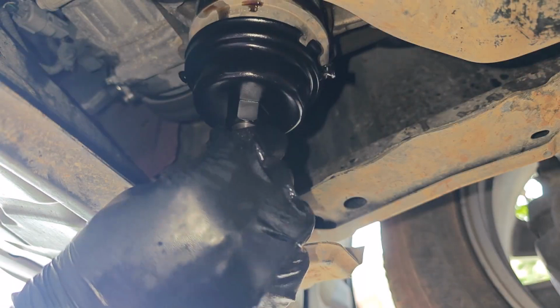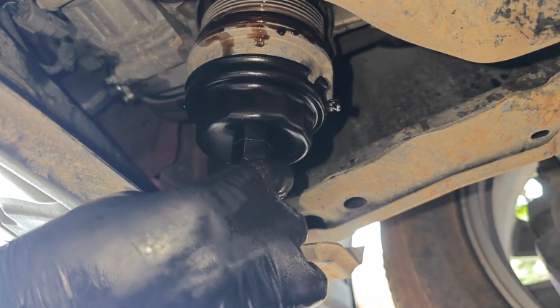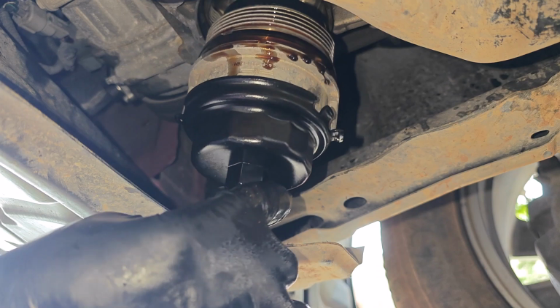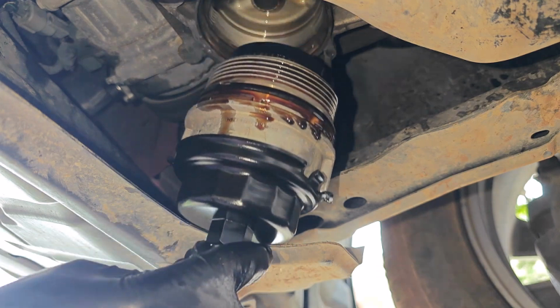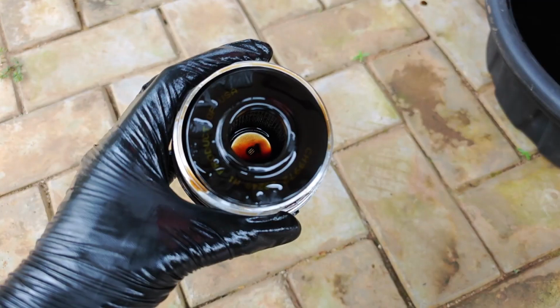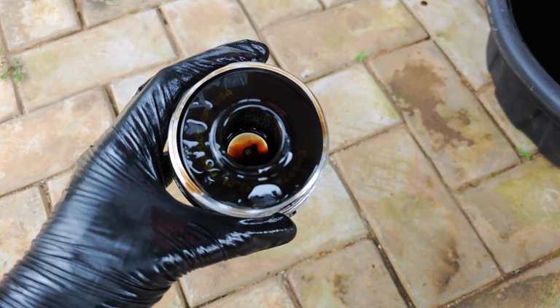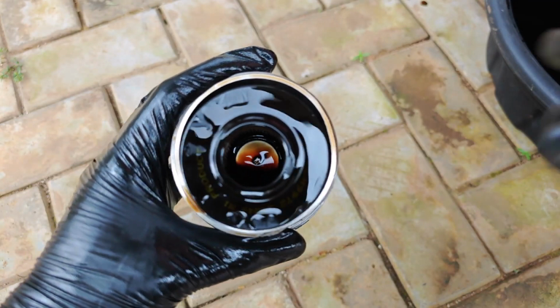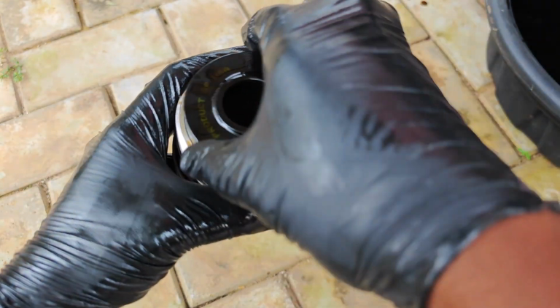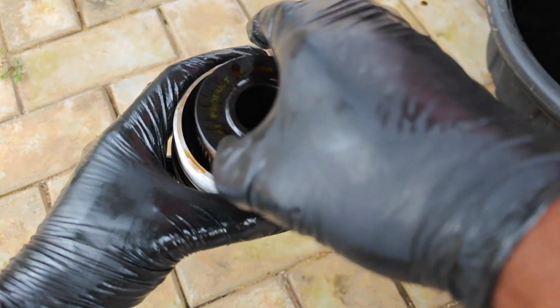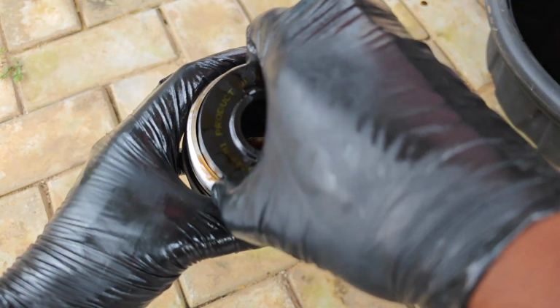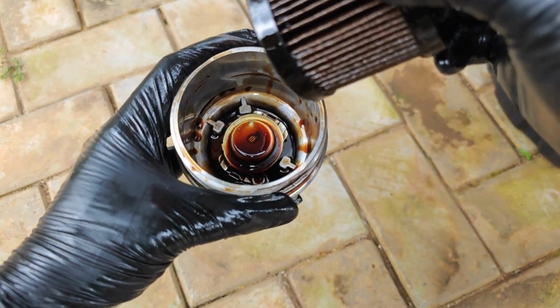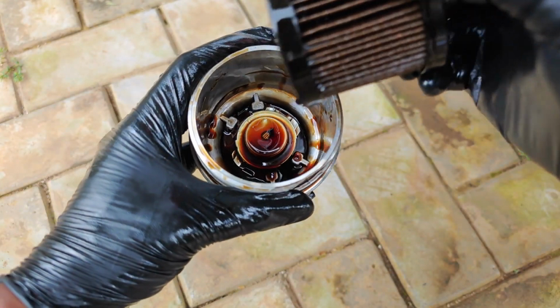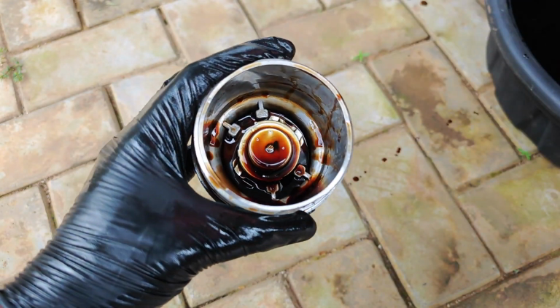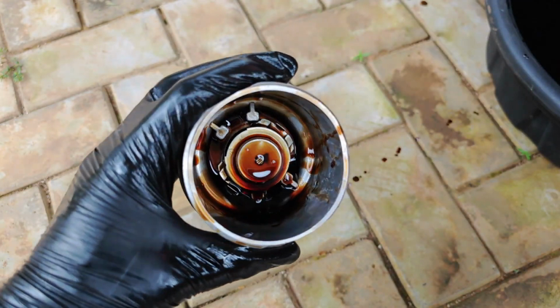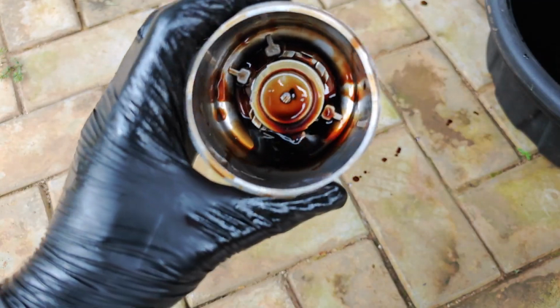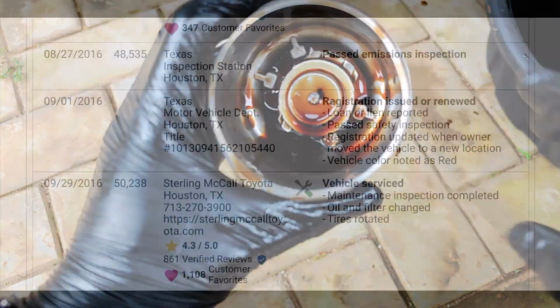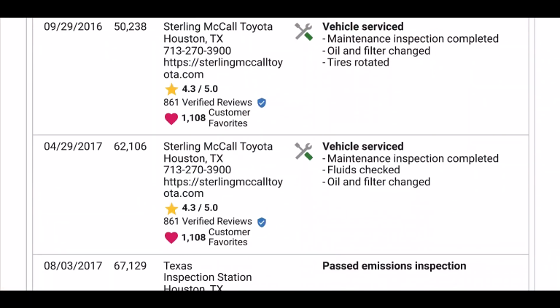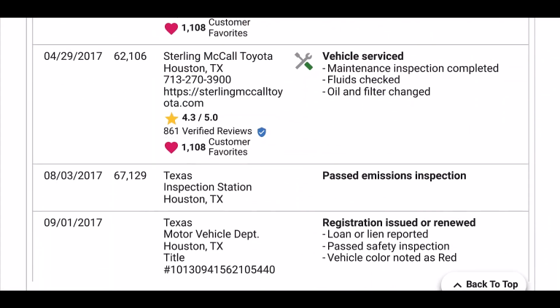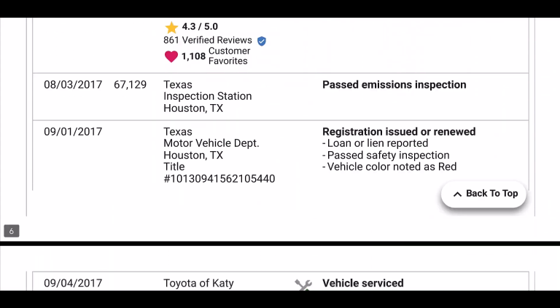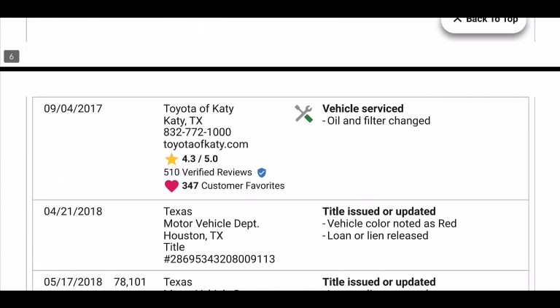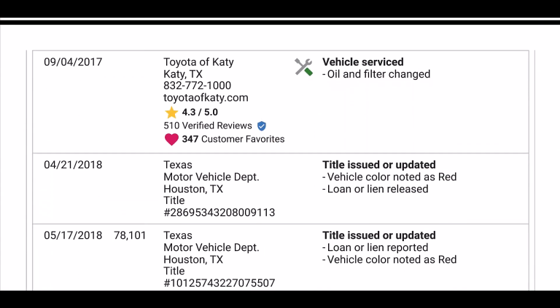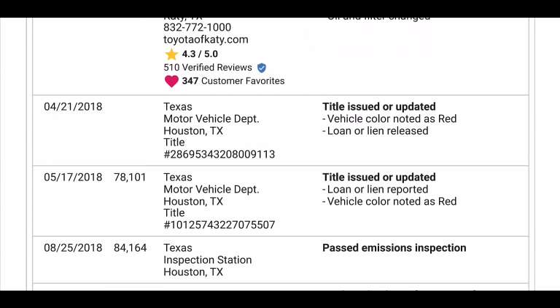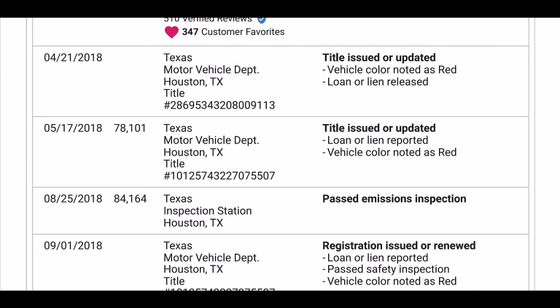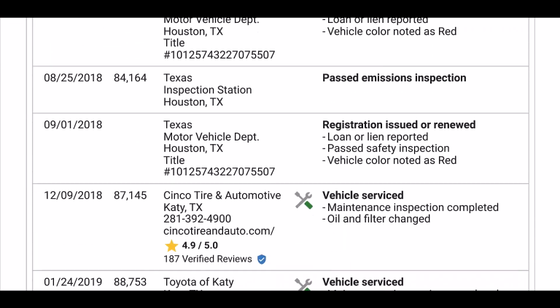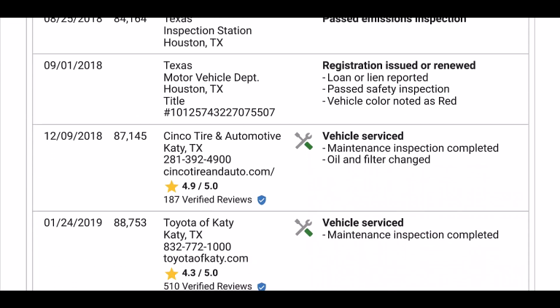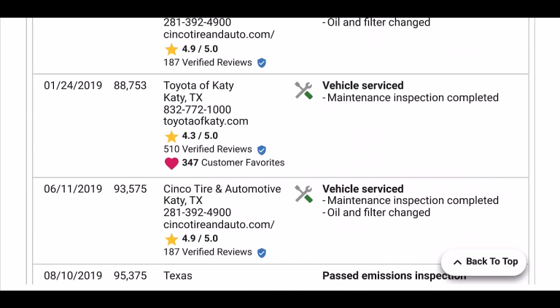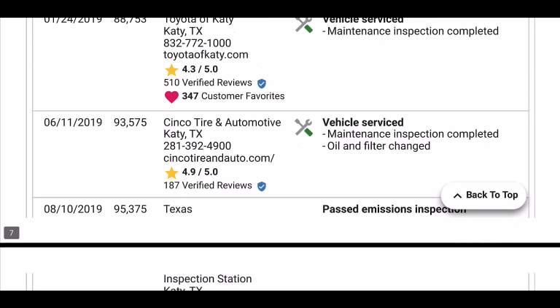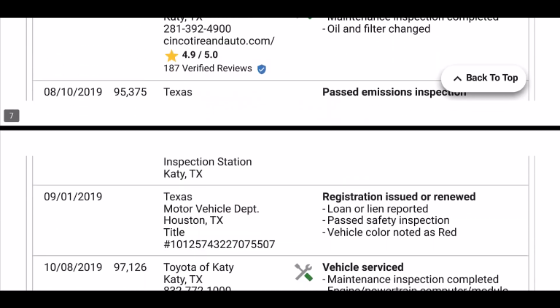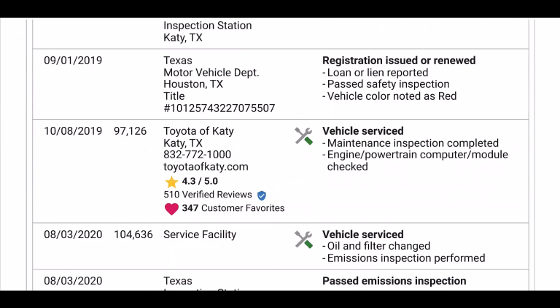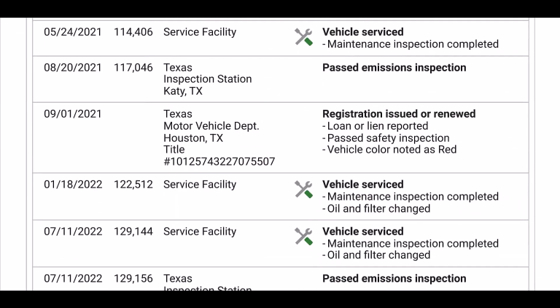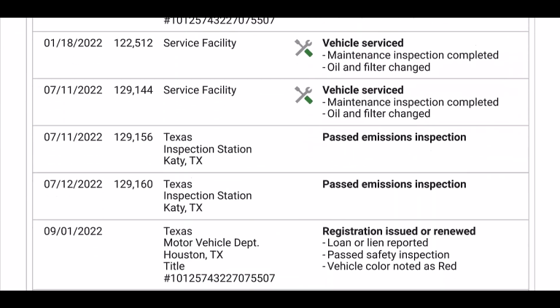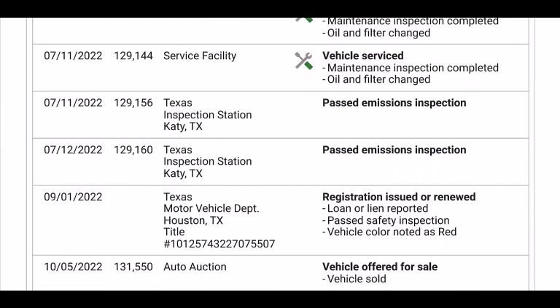Once I get this housing off, I'm shocked to discover that the center tube of the oil filter housing is missing — and this is despite the service history for this car showing regular oil changes at both Toyota dealerships and oil lube shops.